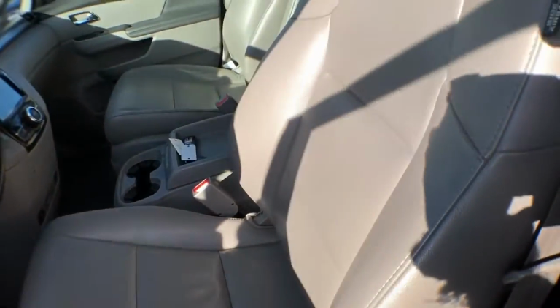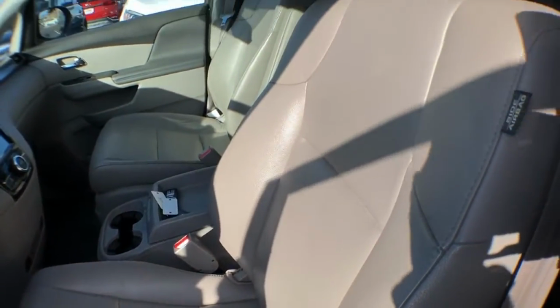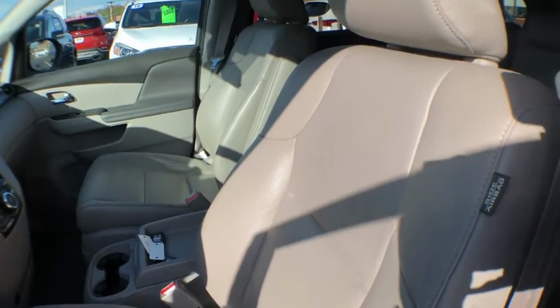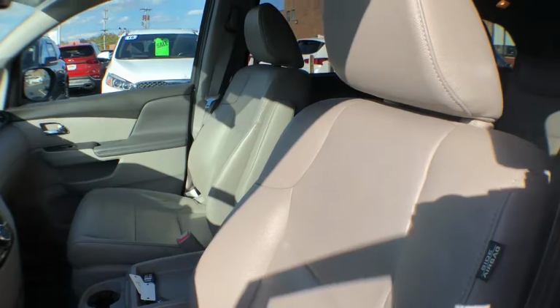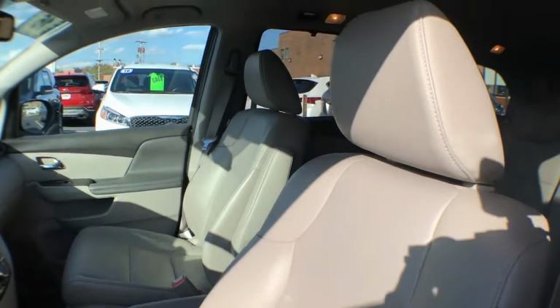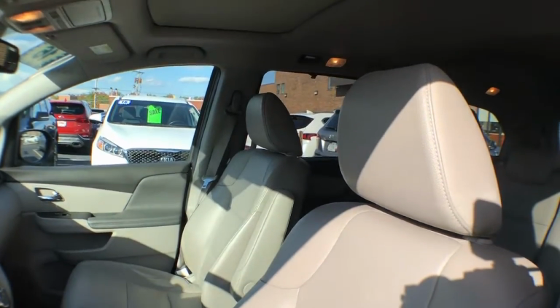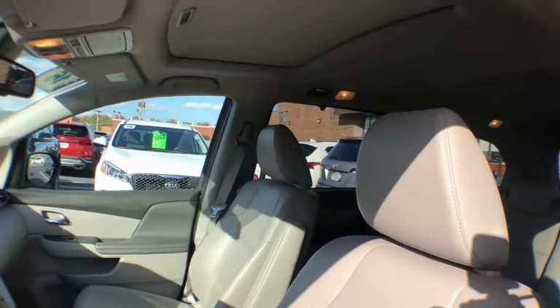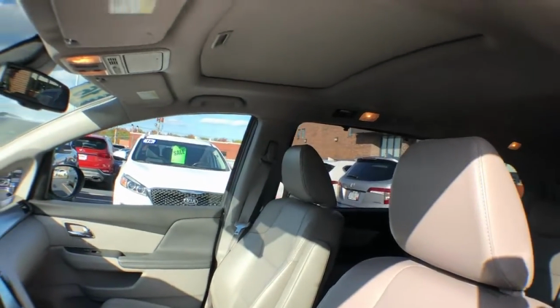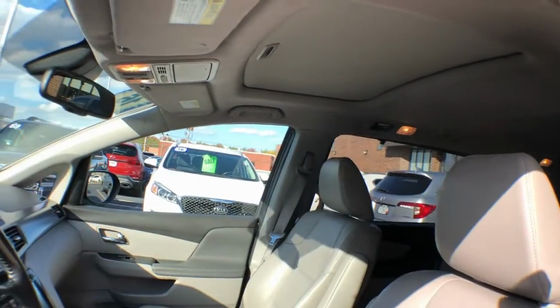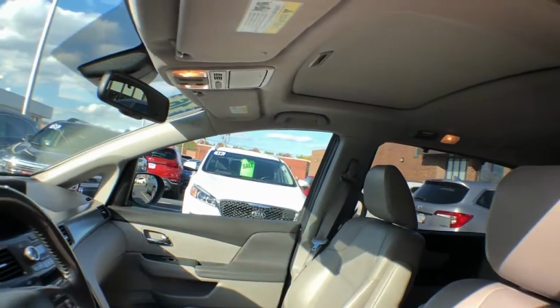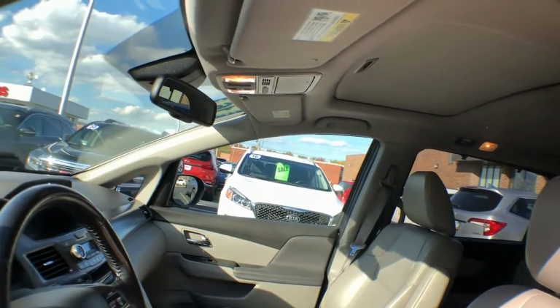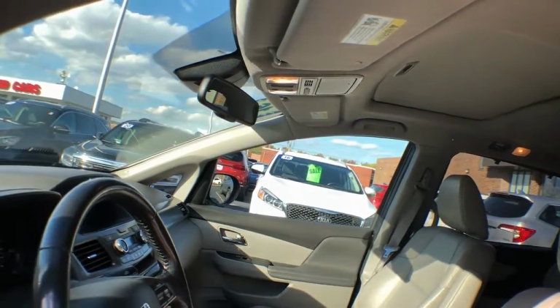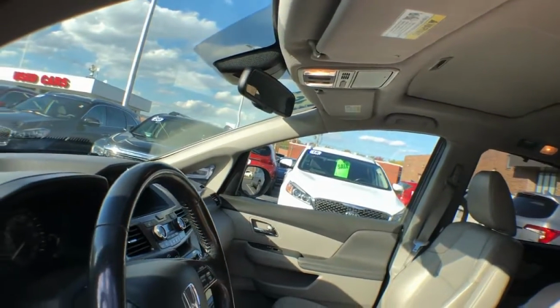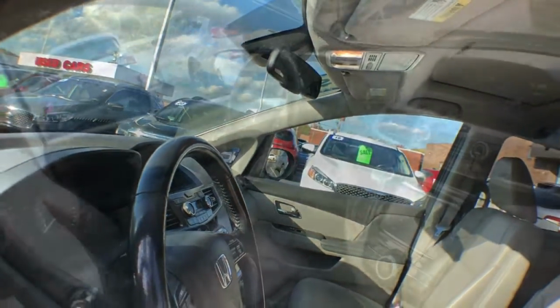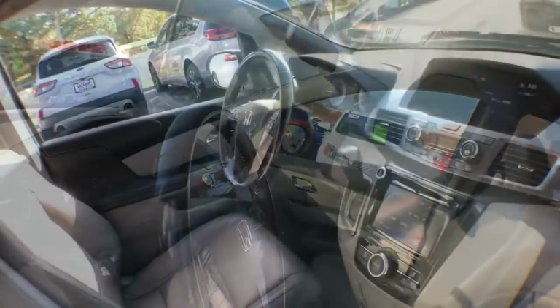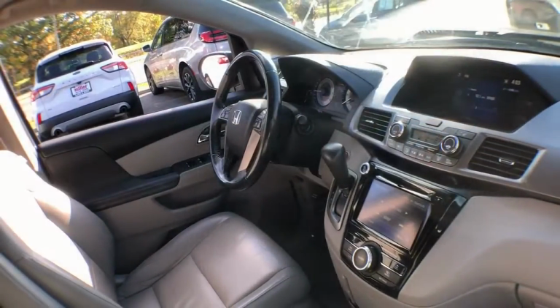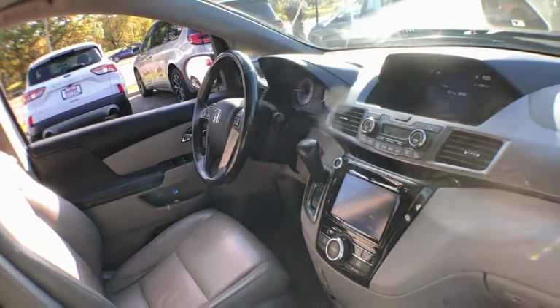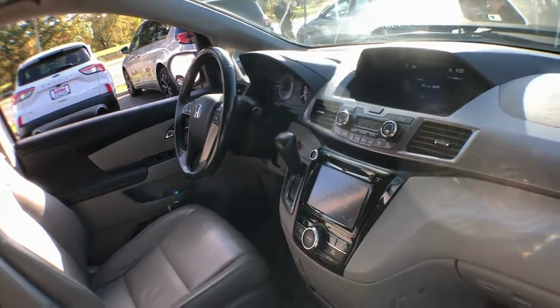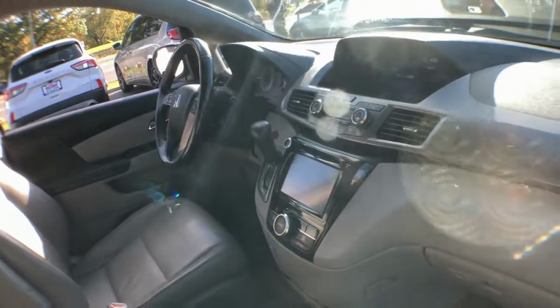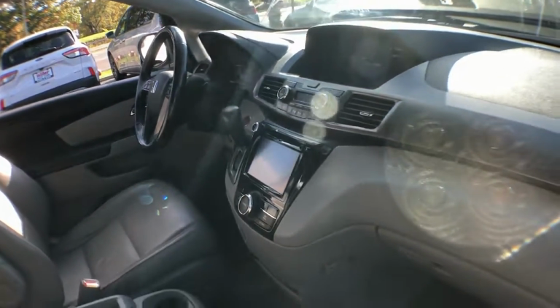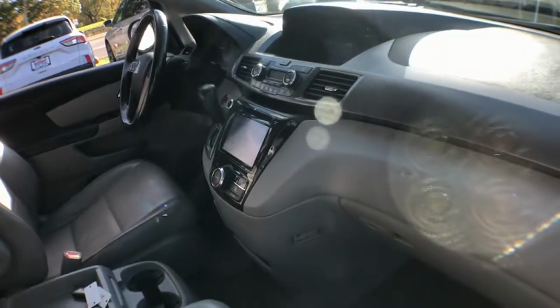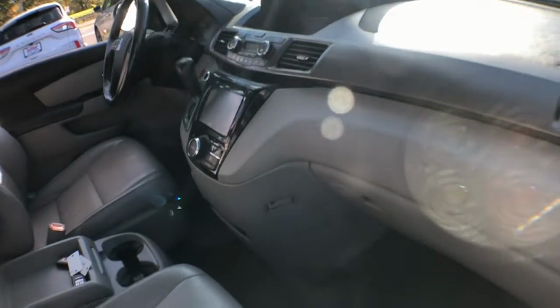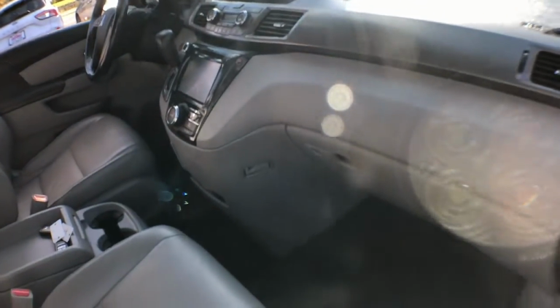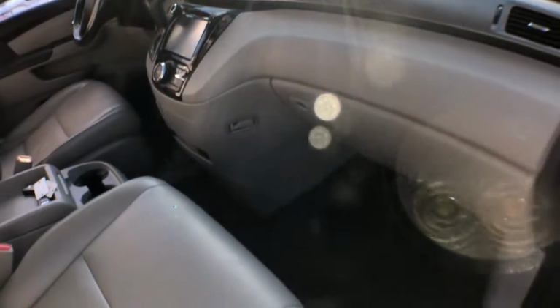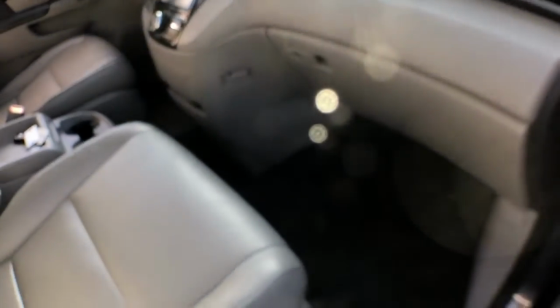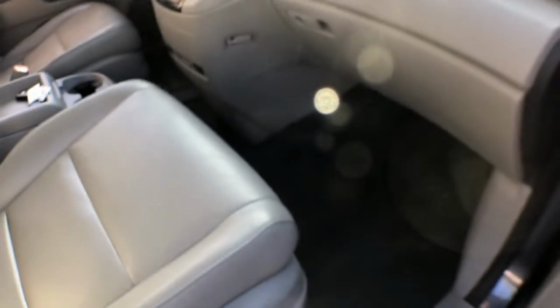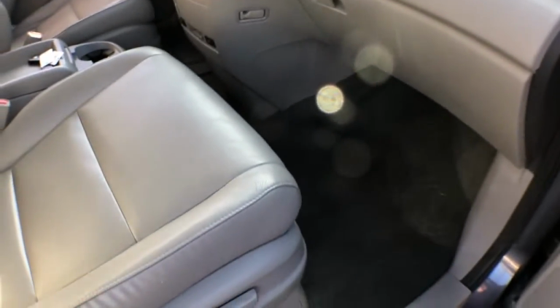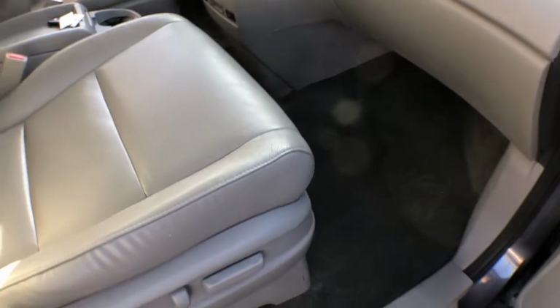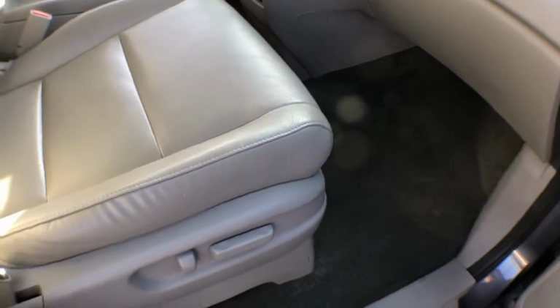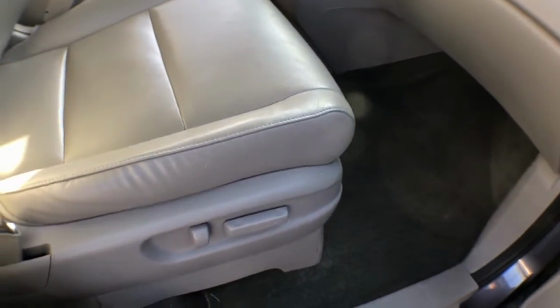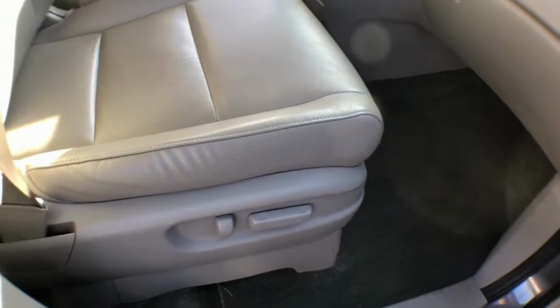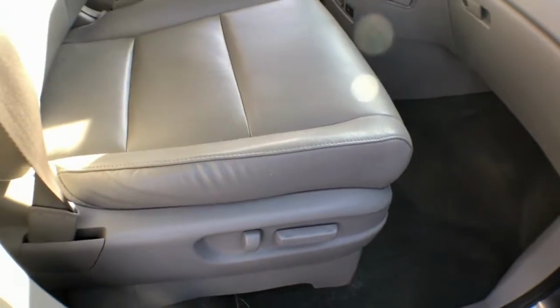Keyless entry, sunroof/moonroof, backup camera, power liftgate, keyless start, power passenger seat, heated mirrors, lane keeping assist, satellite radio, rear AC.